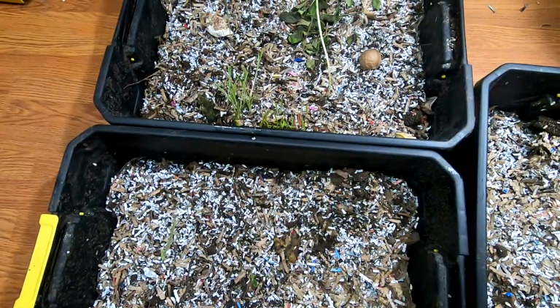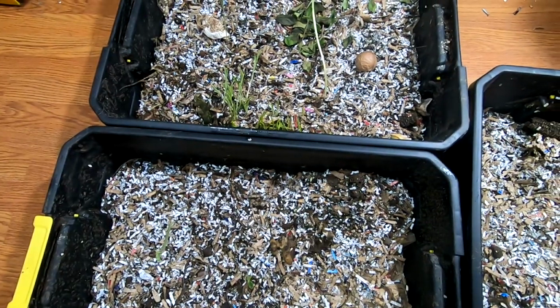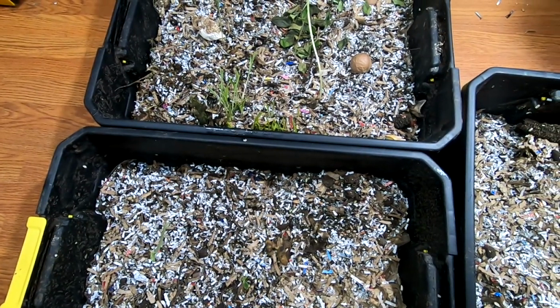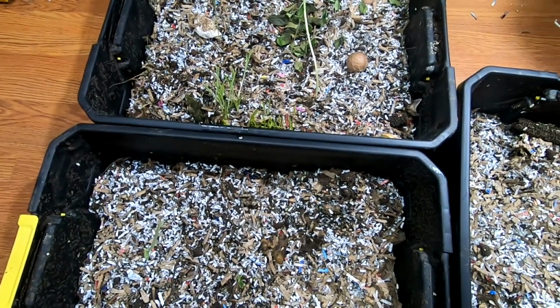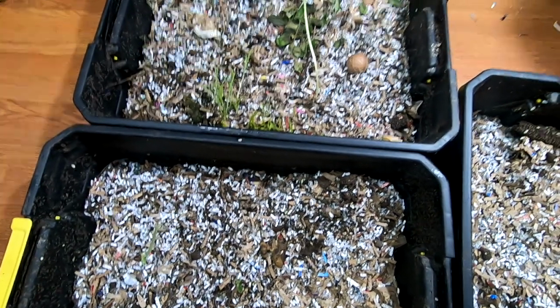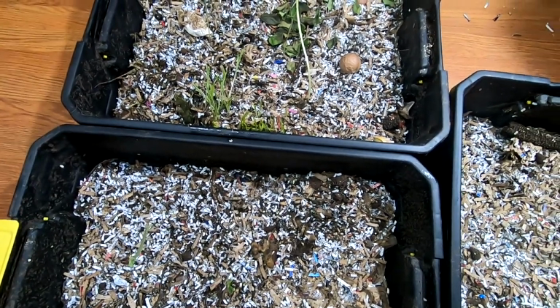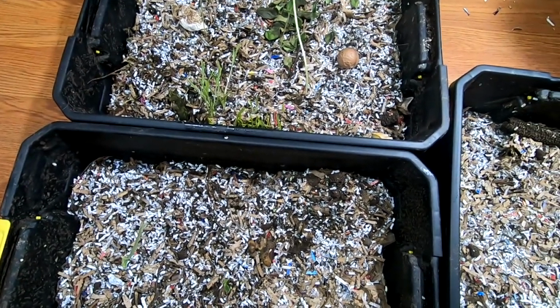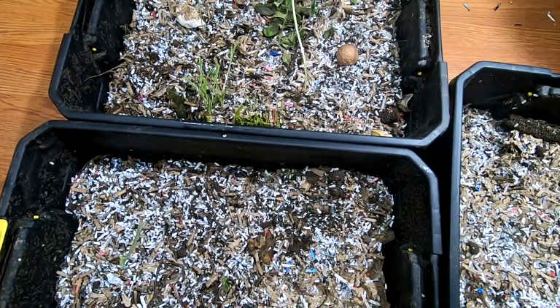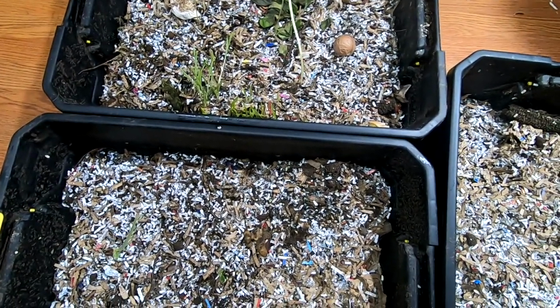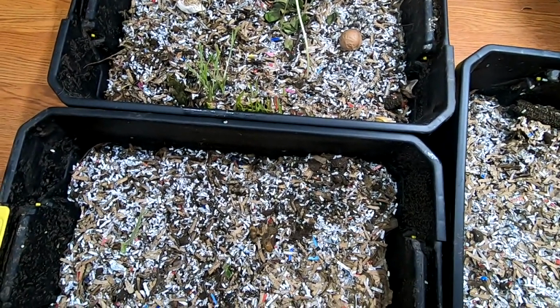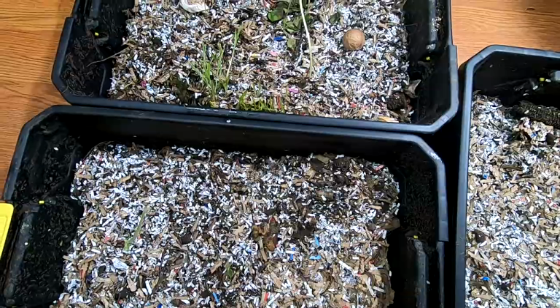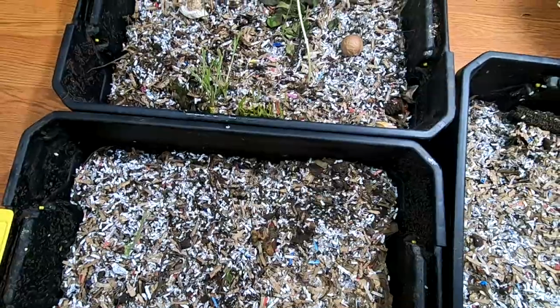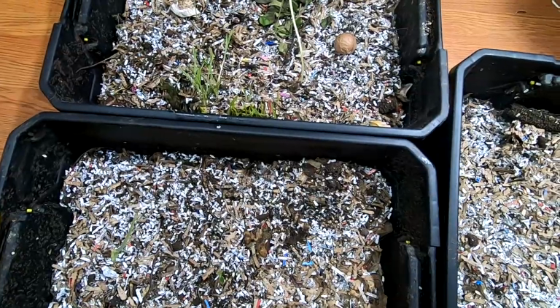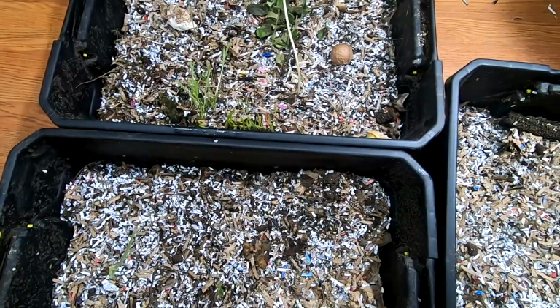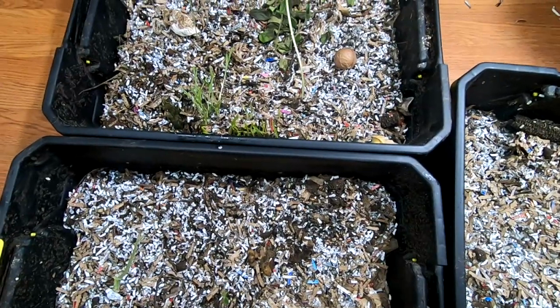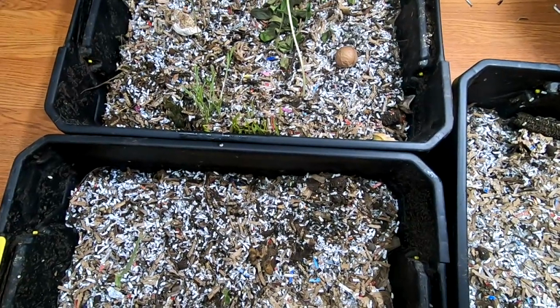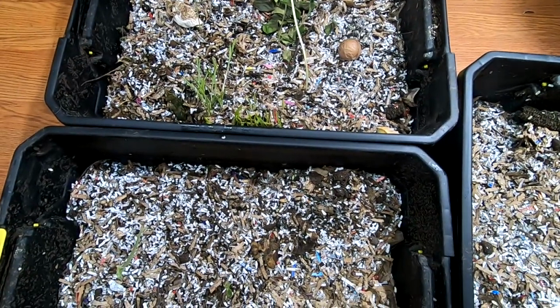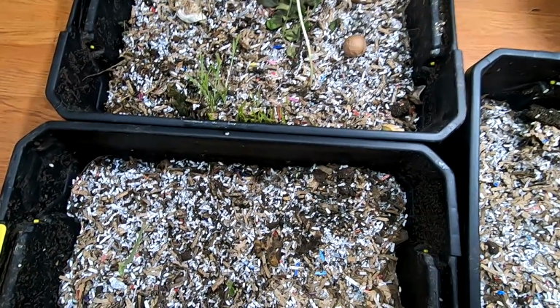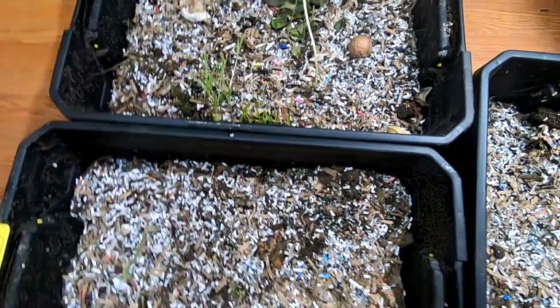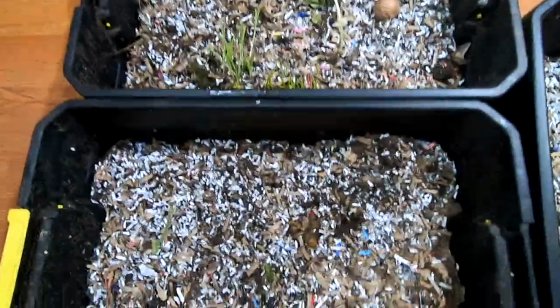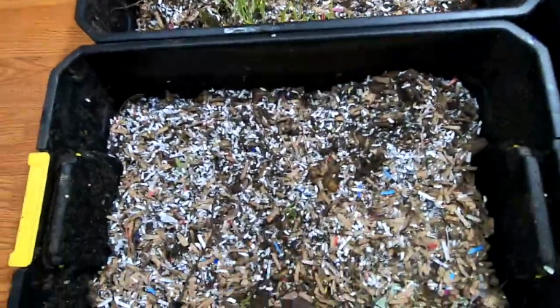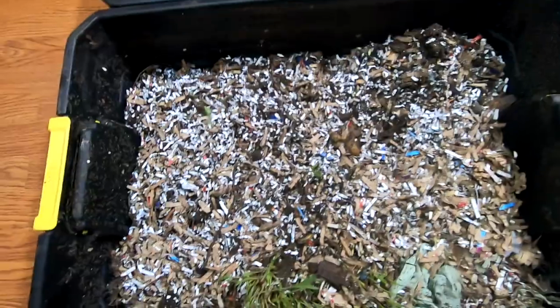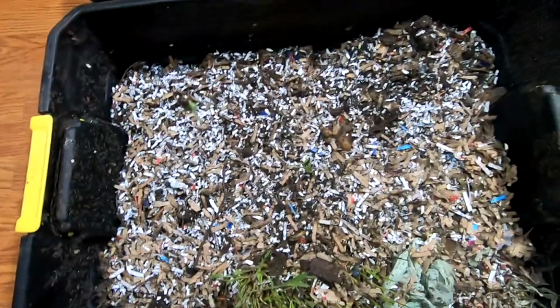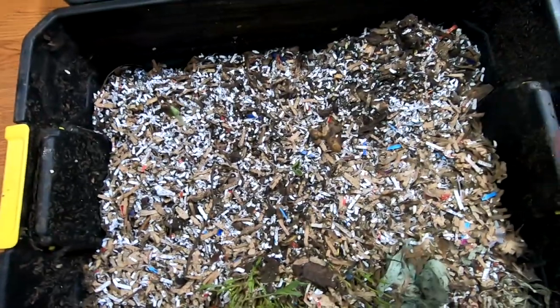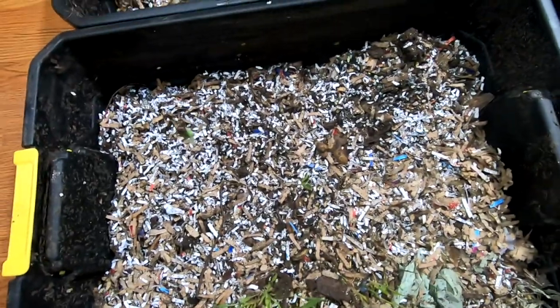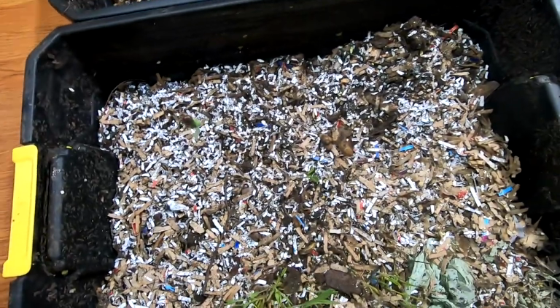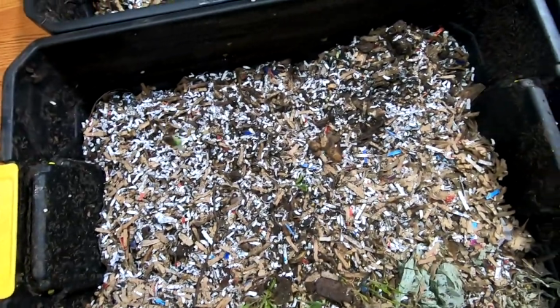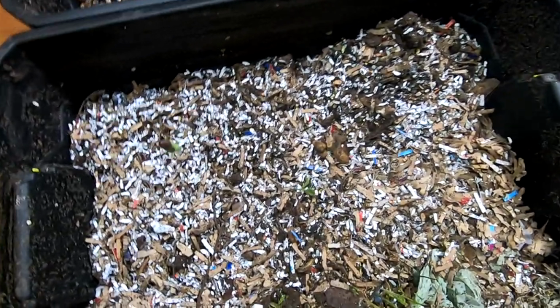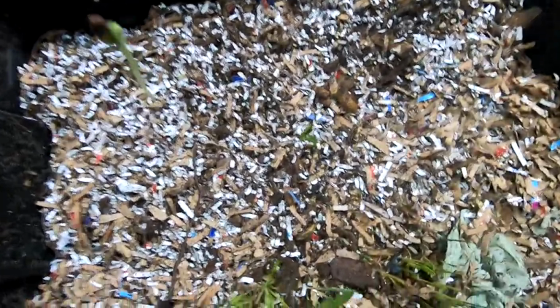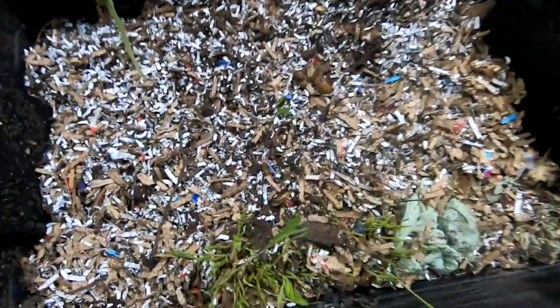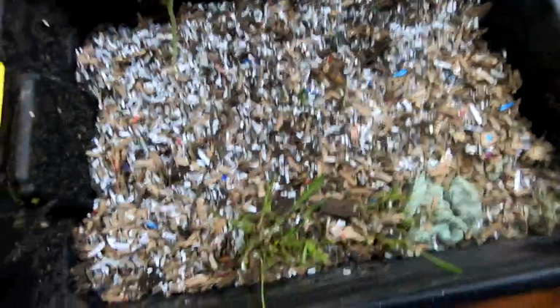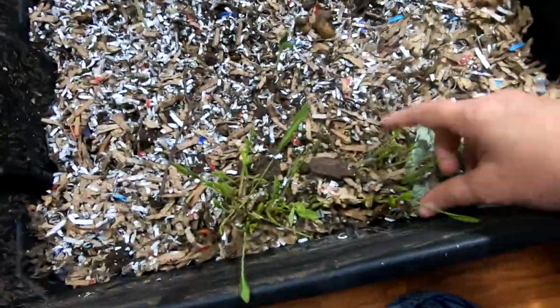Hey guys, it's Anne over at Plant Obsessed, and today I'm going to take a look in on the African Nightcrawlers that I moved into these black bins here. Let's take a look and see what they're doing.